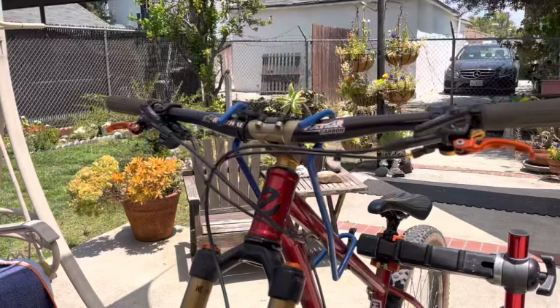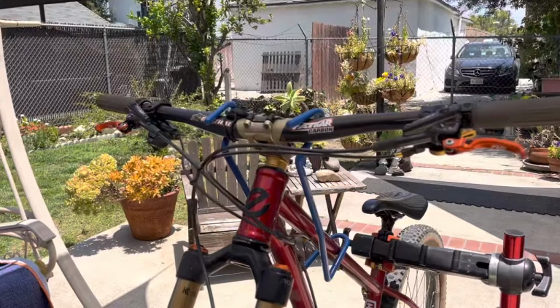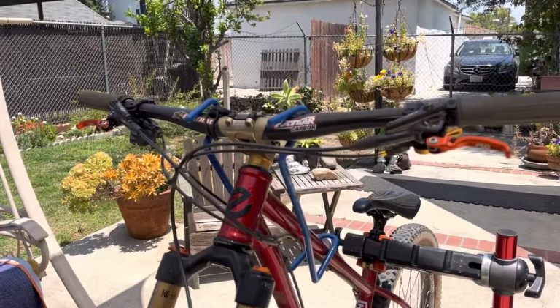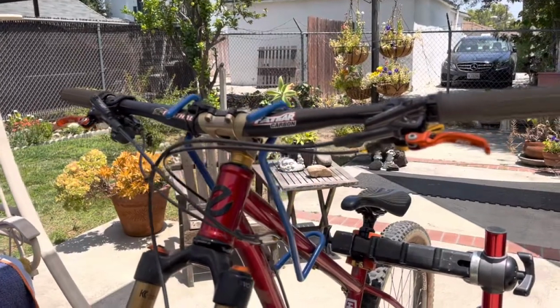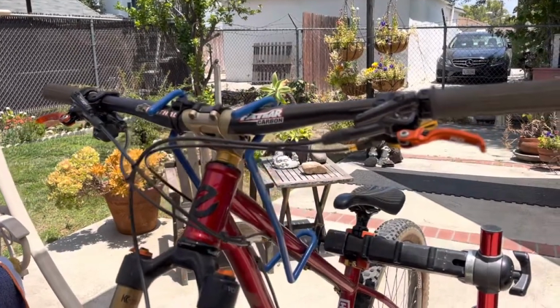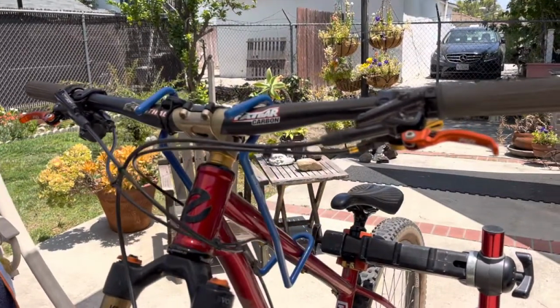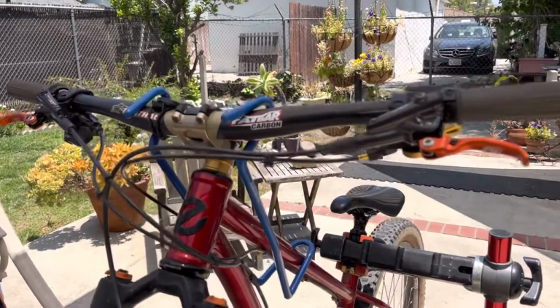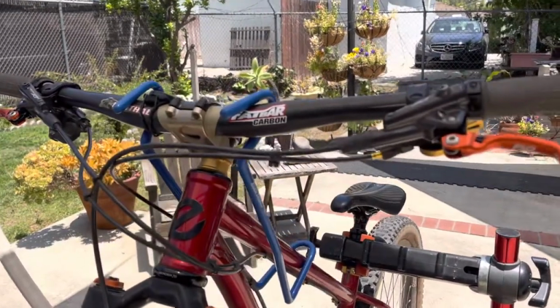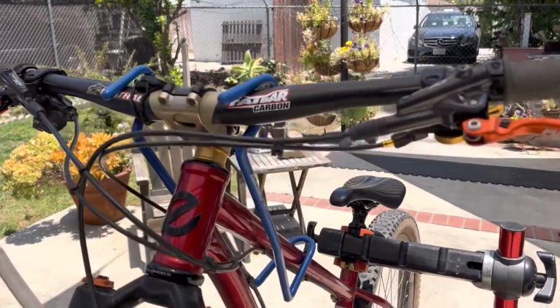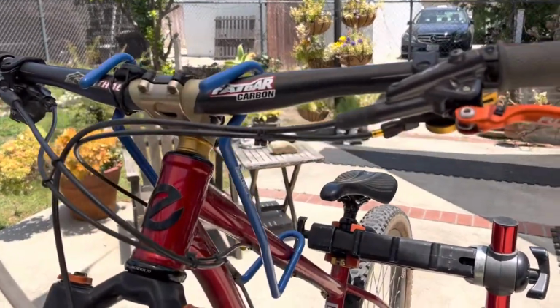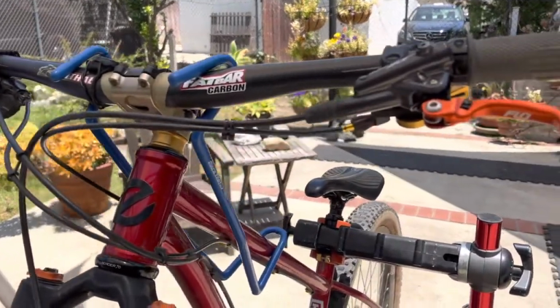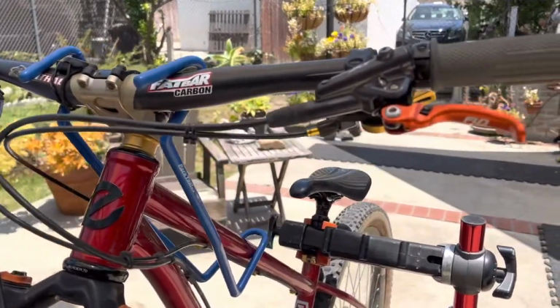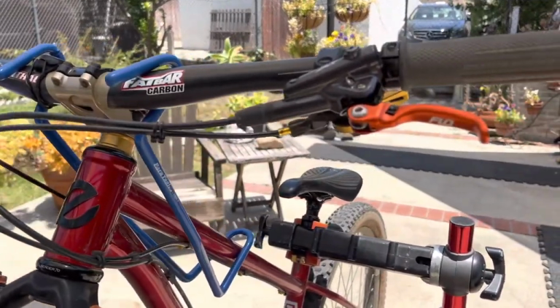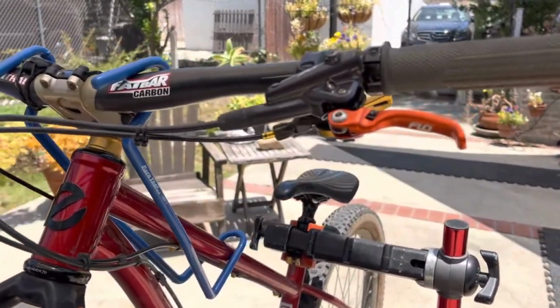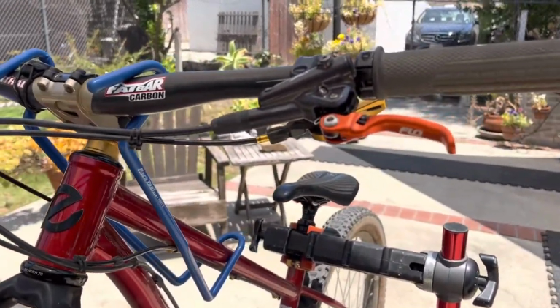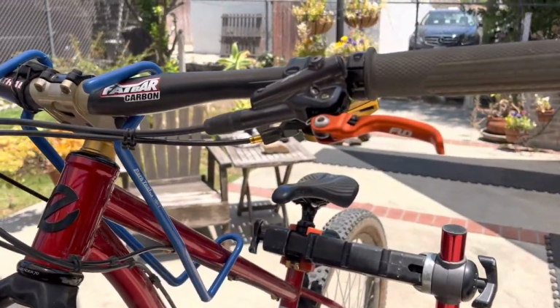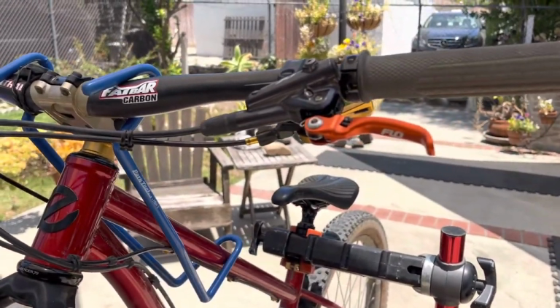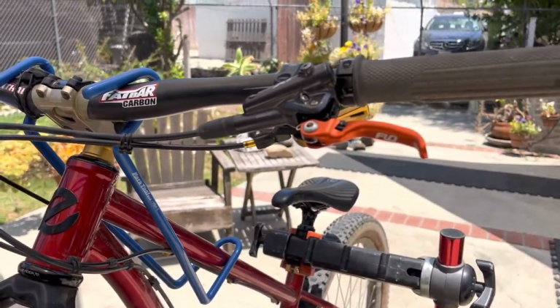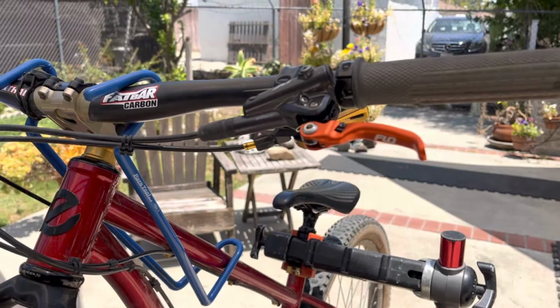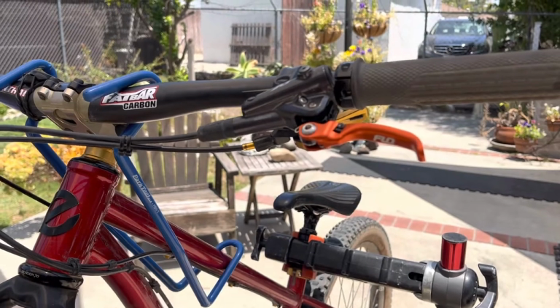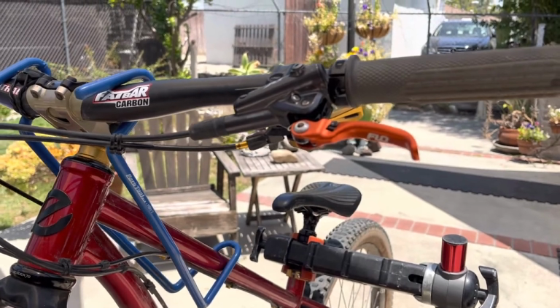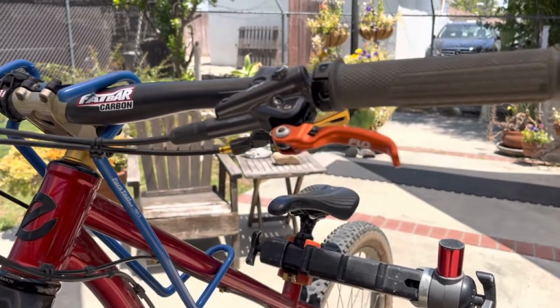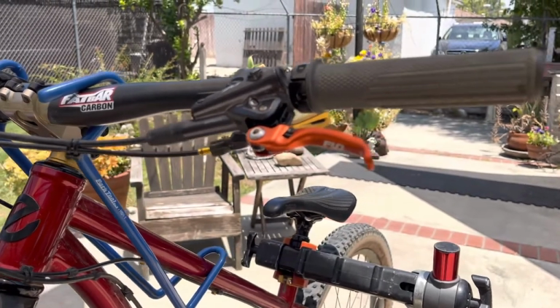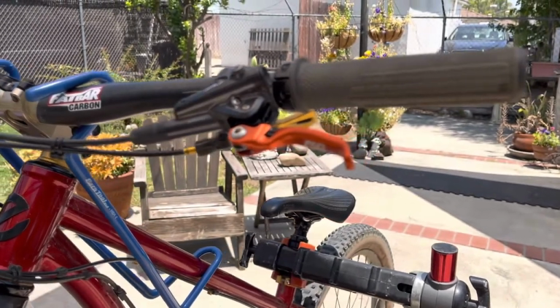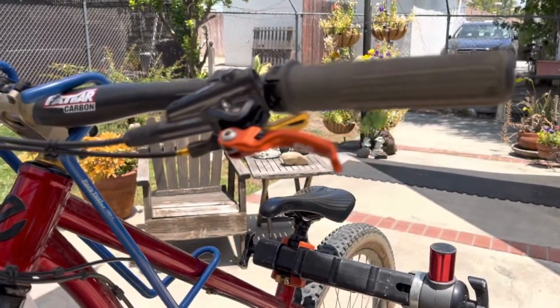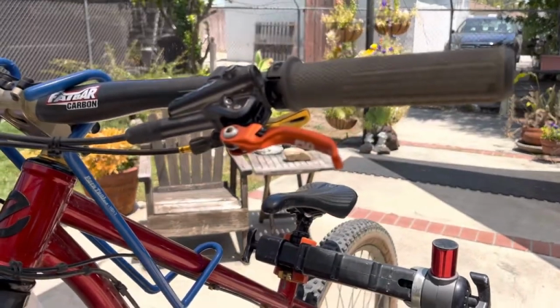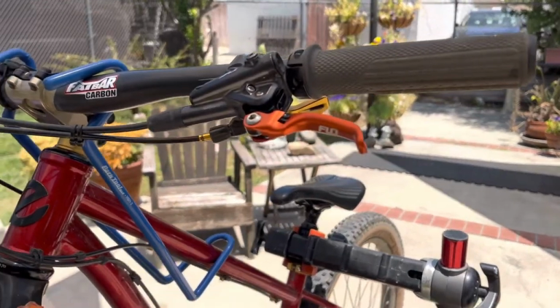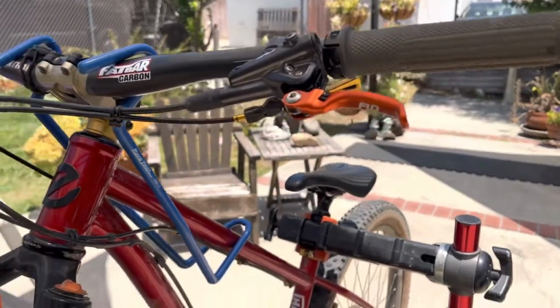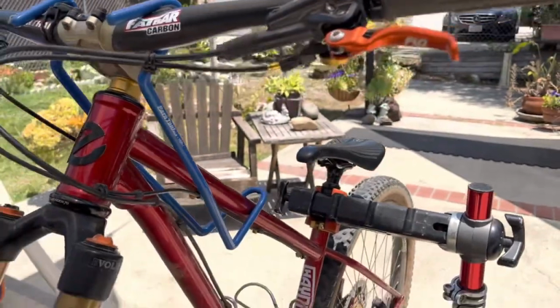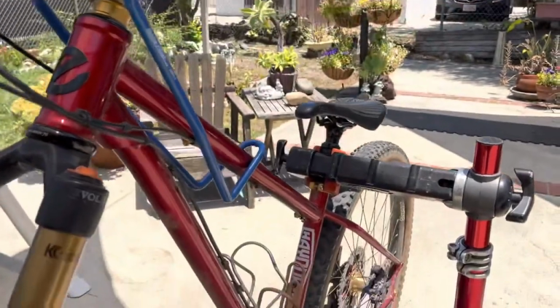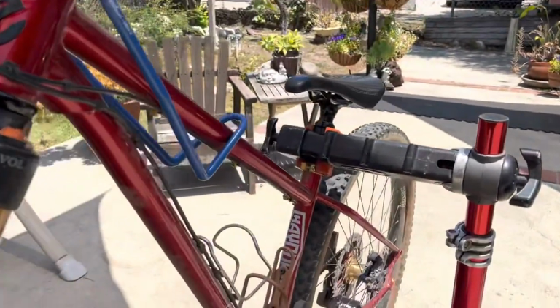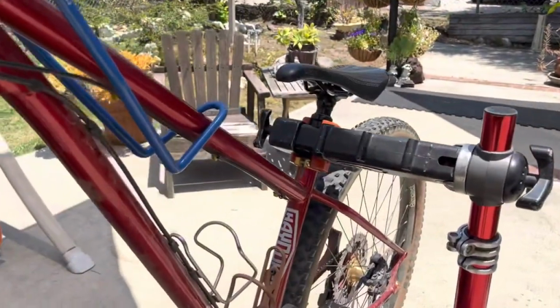Hey guys, so I got the Flow Motorsports Flow 120 MTB levers onto my Asghar Heyduke.